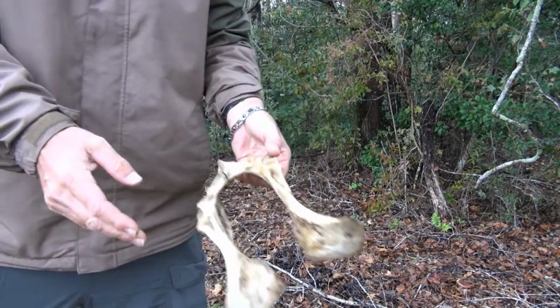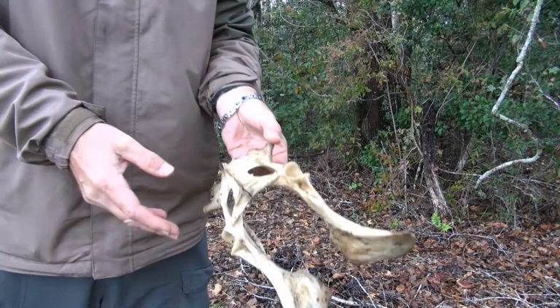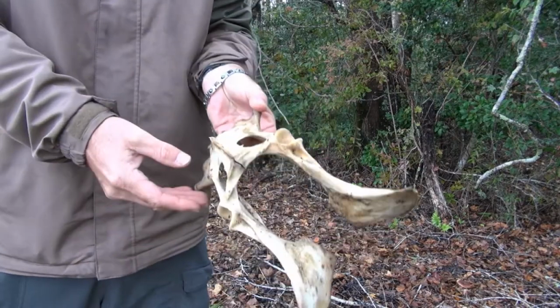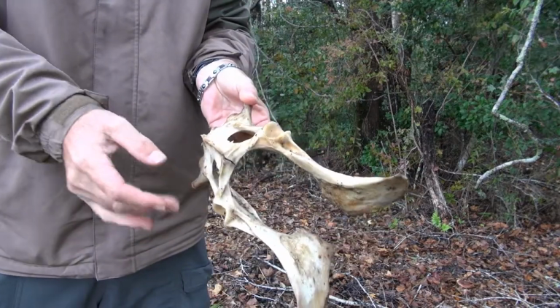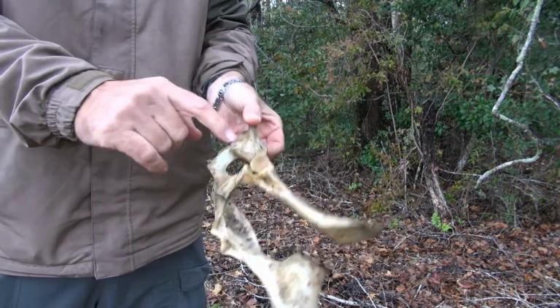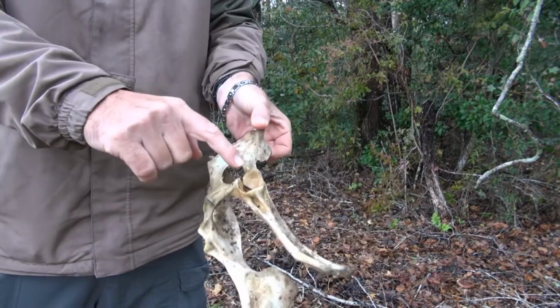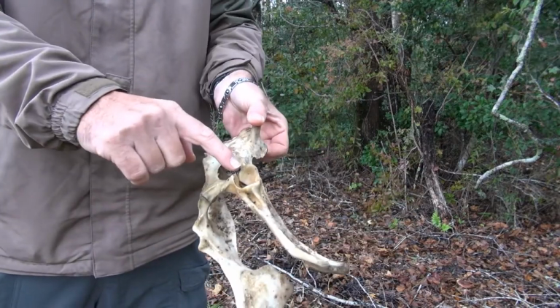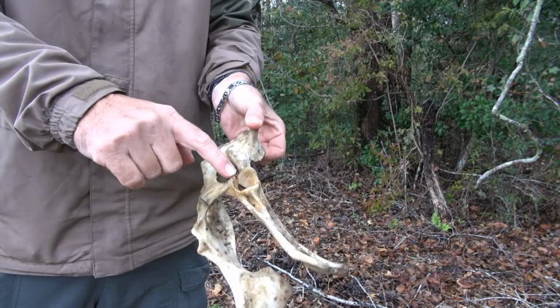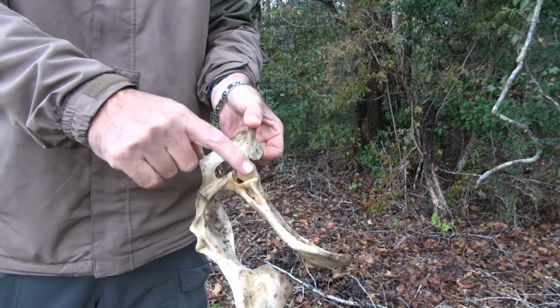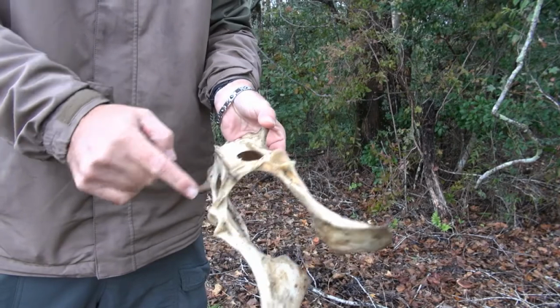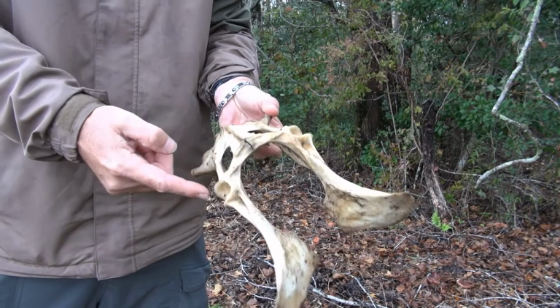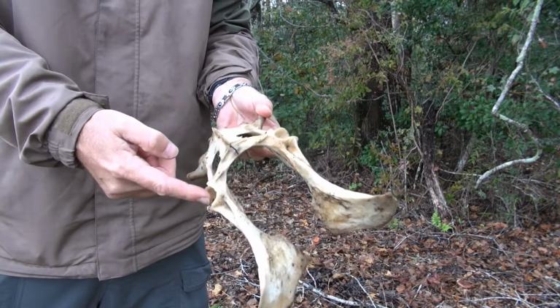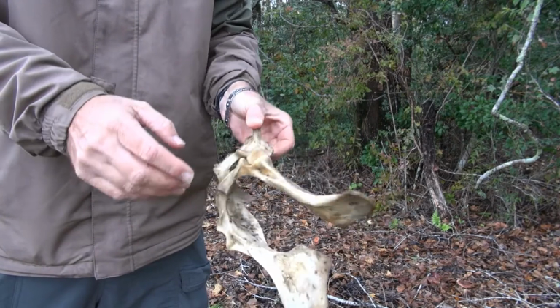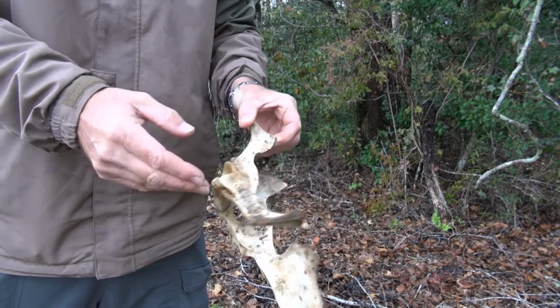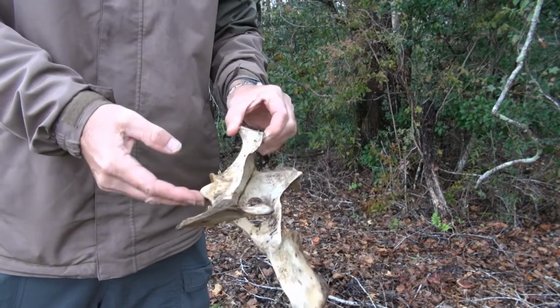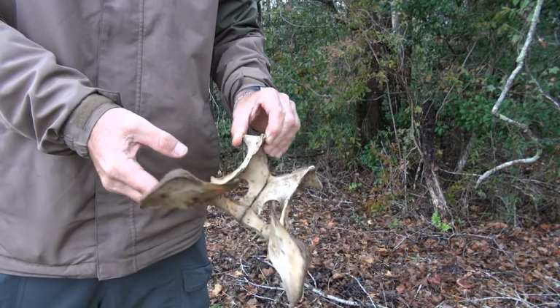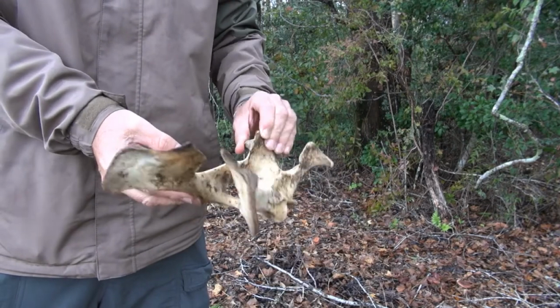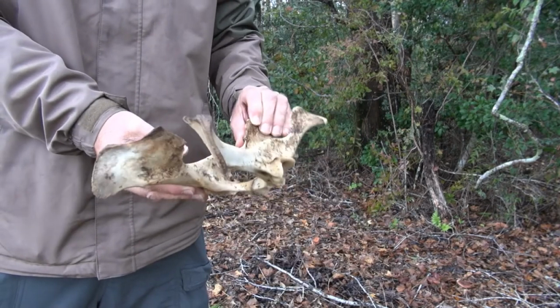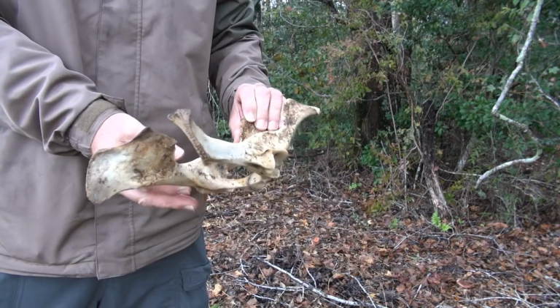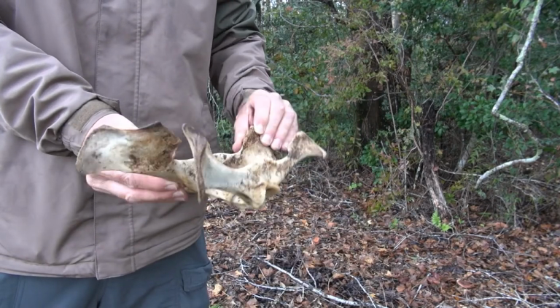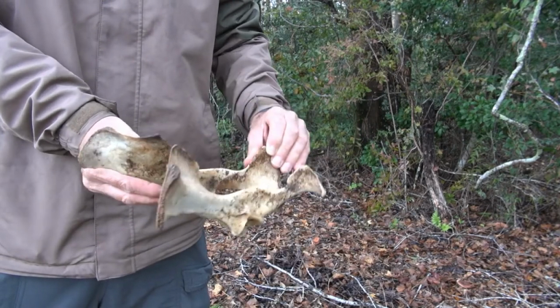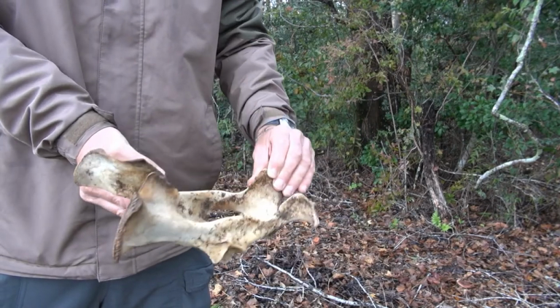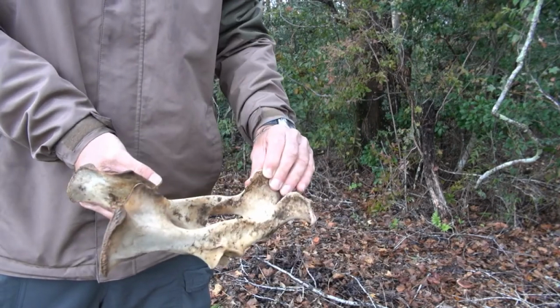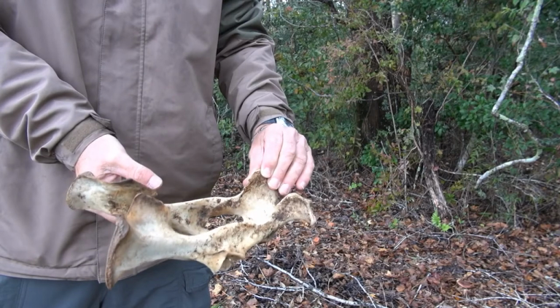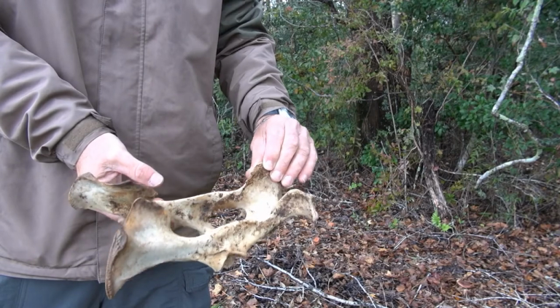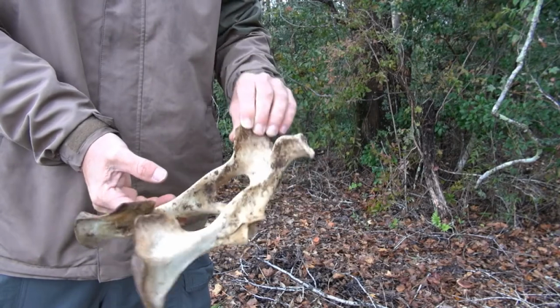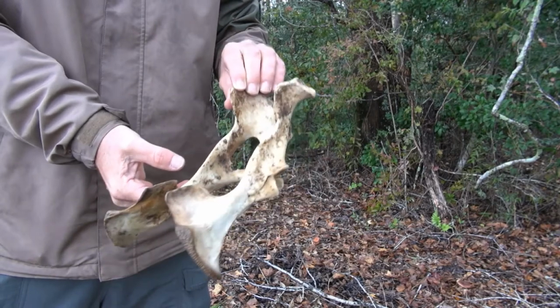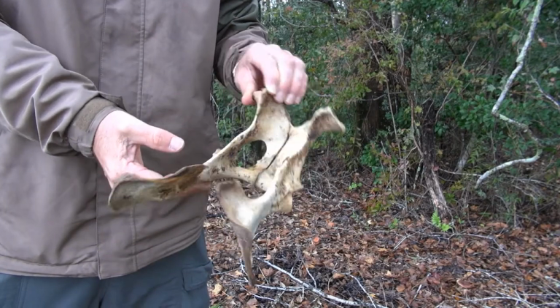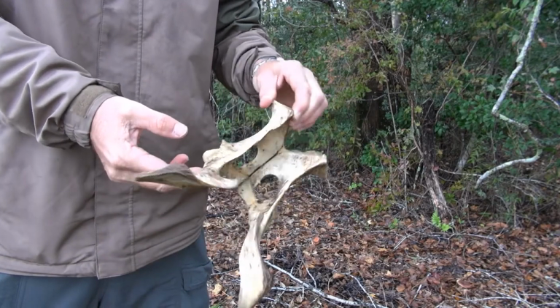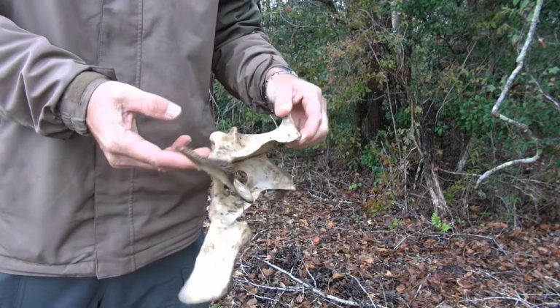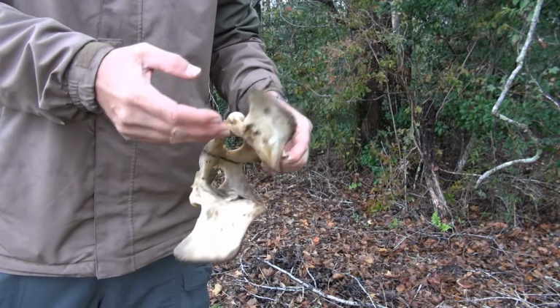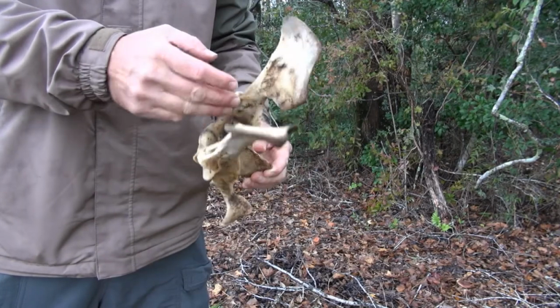You can see the hip joint, how it's socketed together right here with these two ball sockets. That's the hip joint, the back joint of a deer. So that's the back part of the pelvis of the deer. Isn't that interesting? Beautiful.